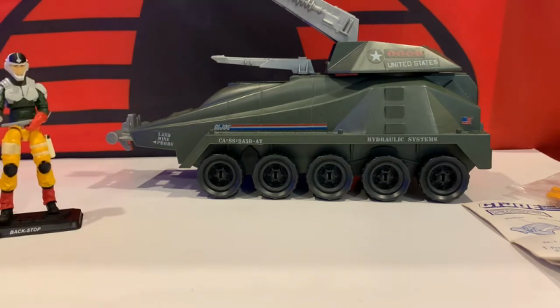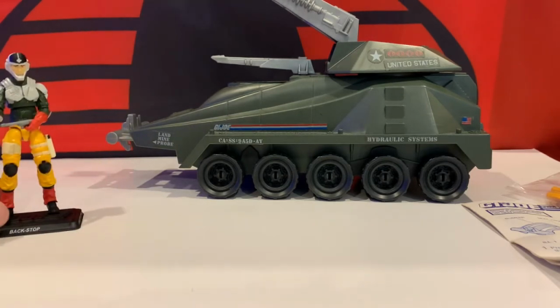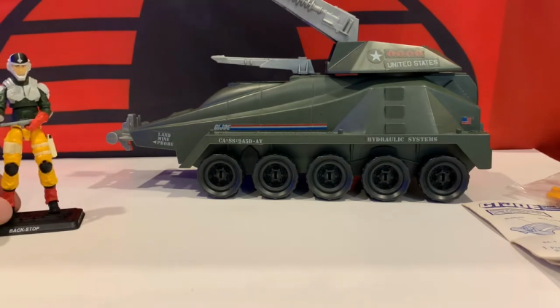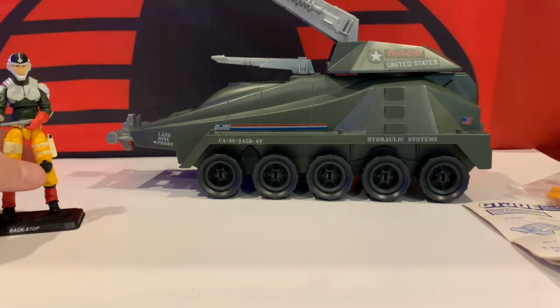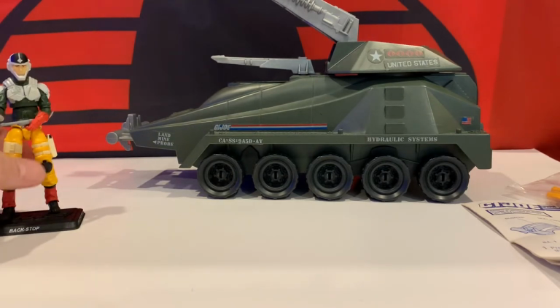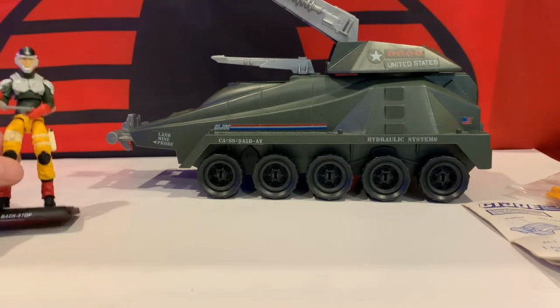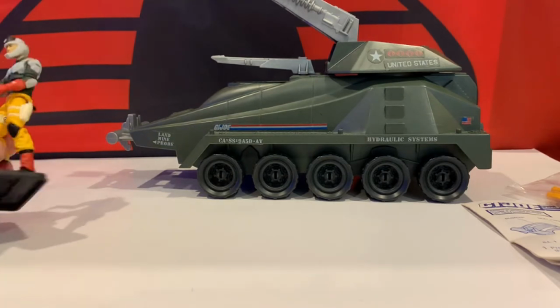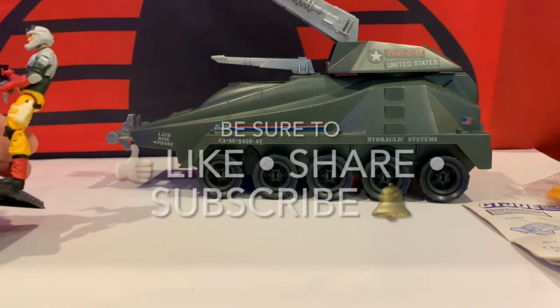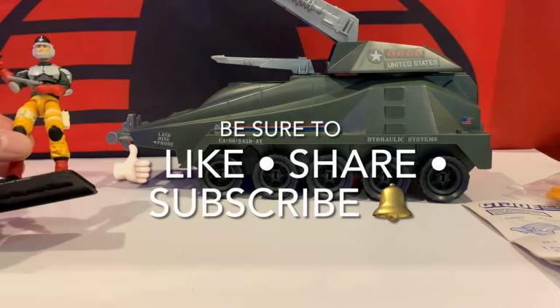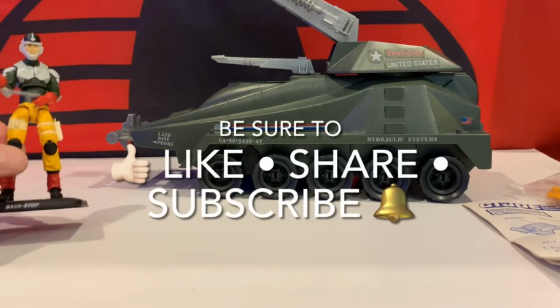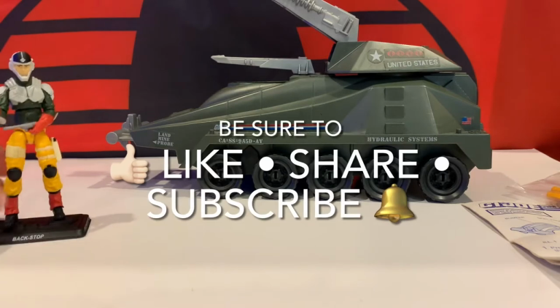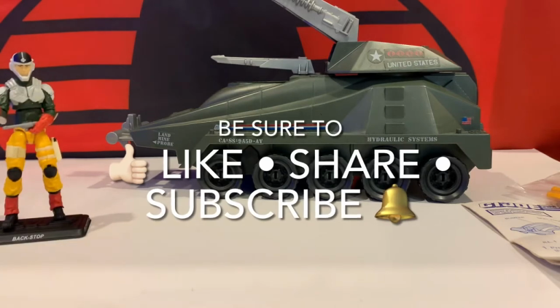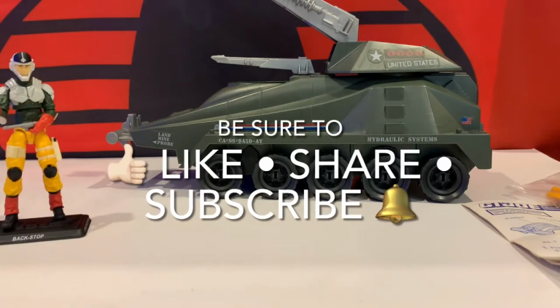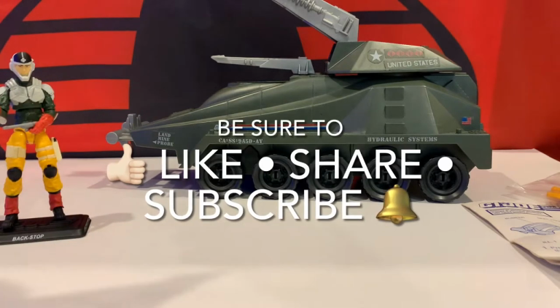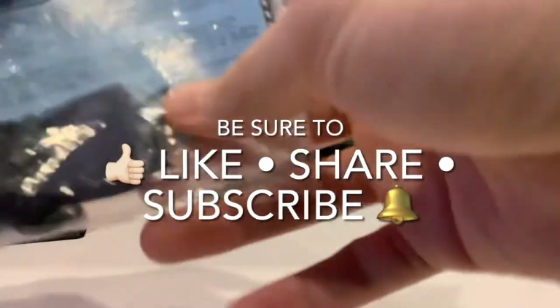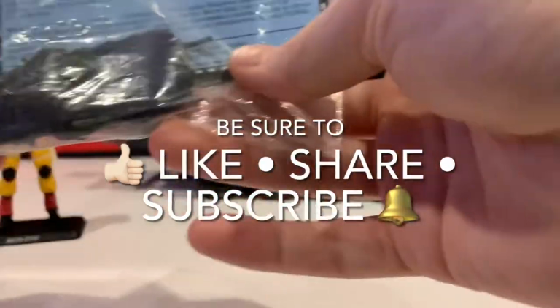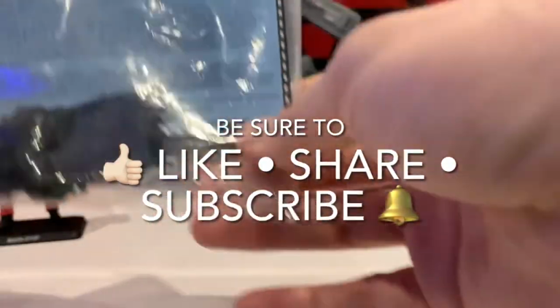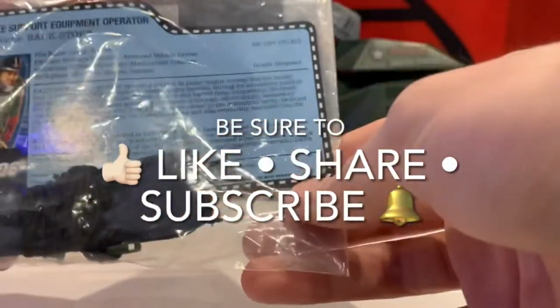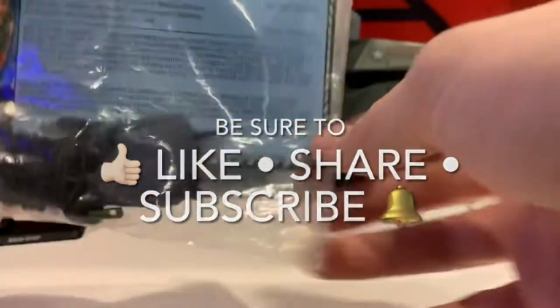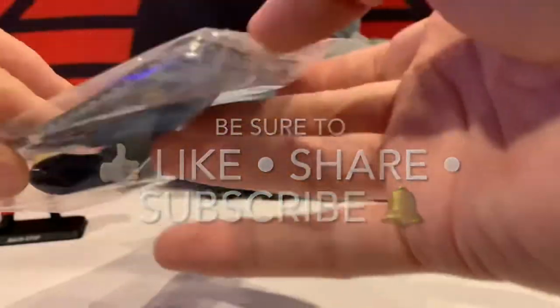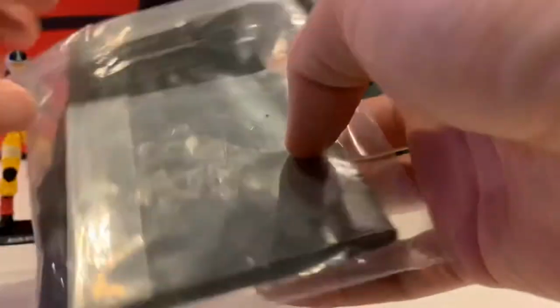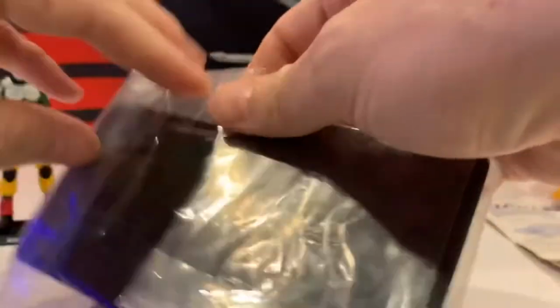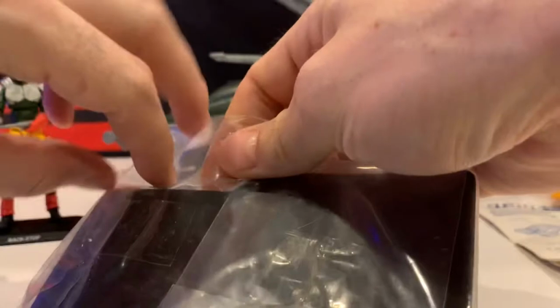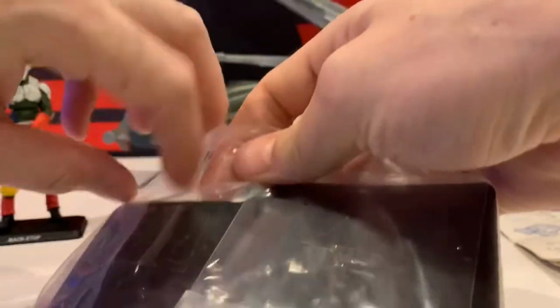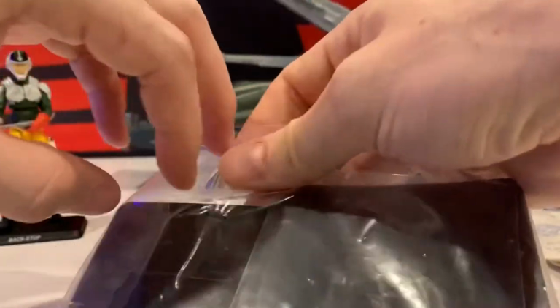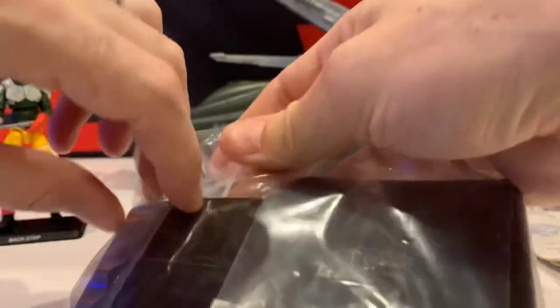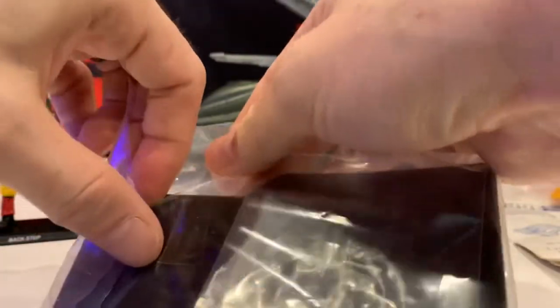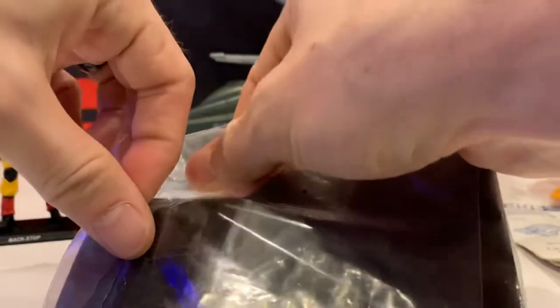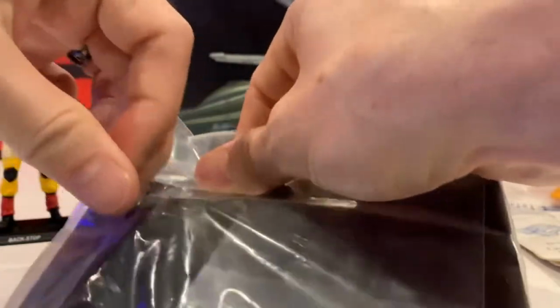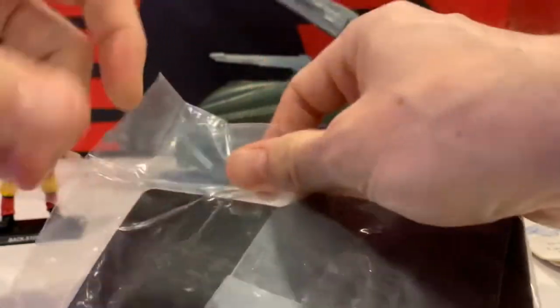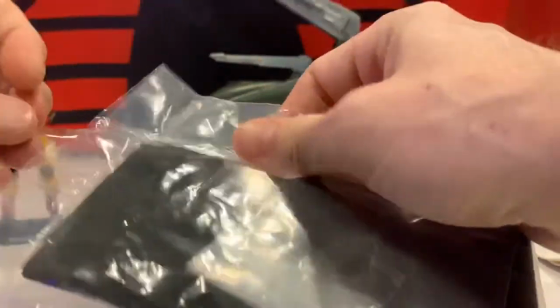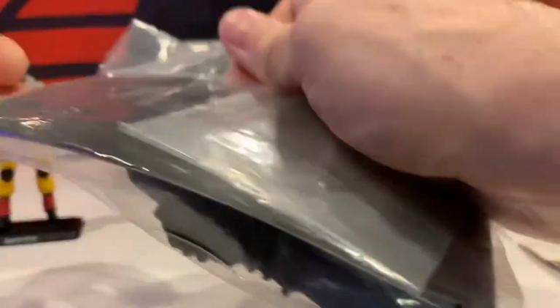Backstop came with the Battleforce 2000, and he was issued as a paratrooper for some reason. So I'm going to pop his bag open real quick and show his file card and his parachute that he came with.